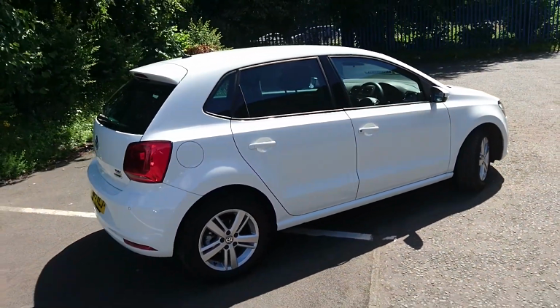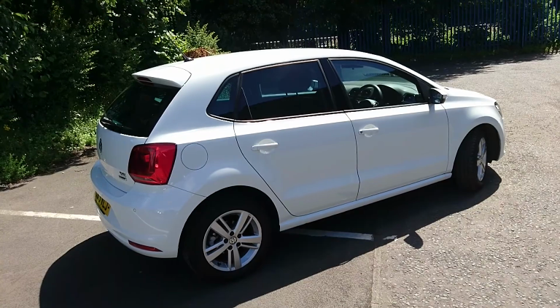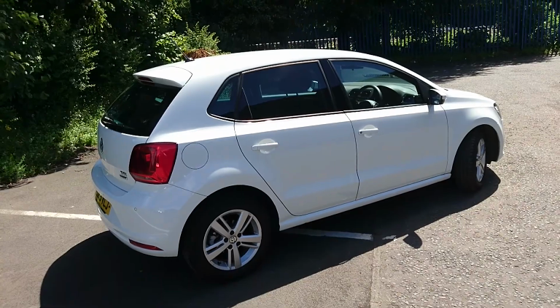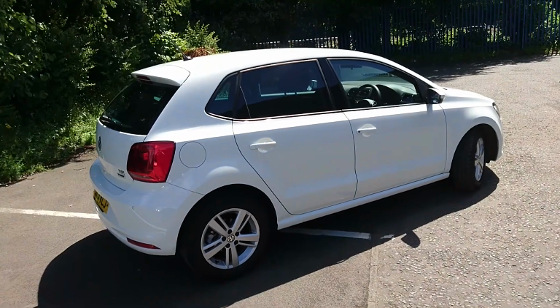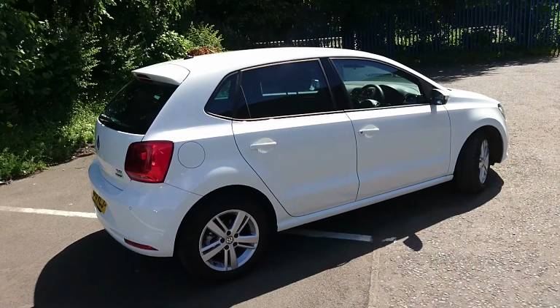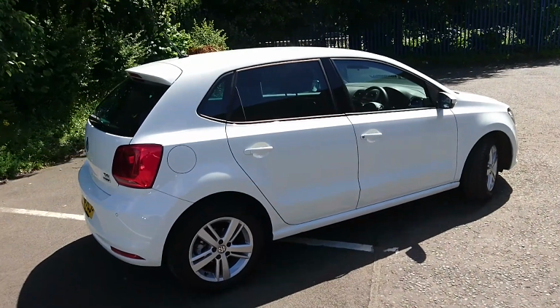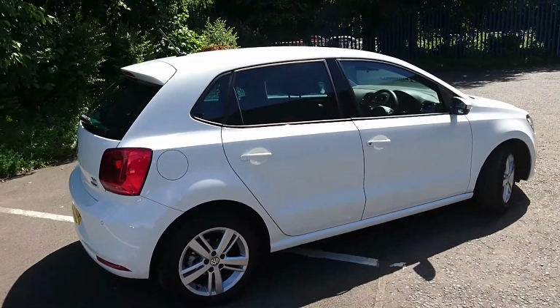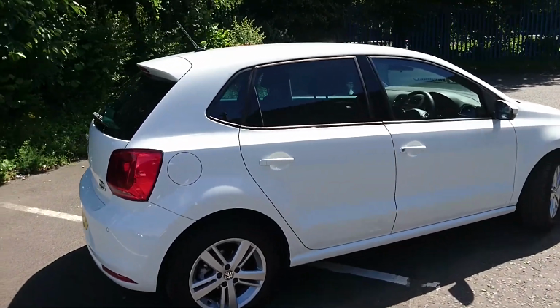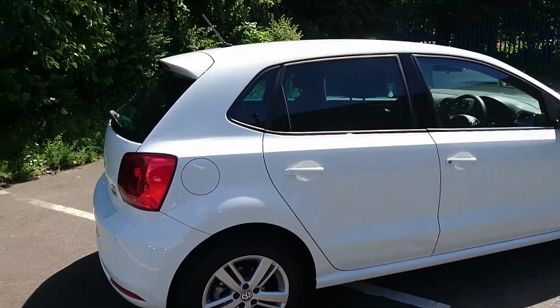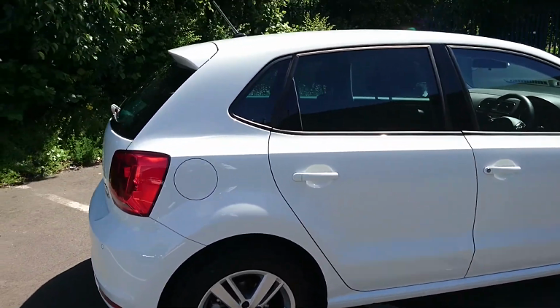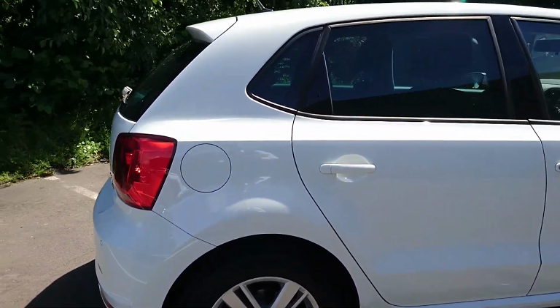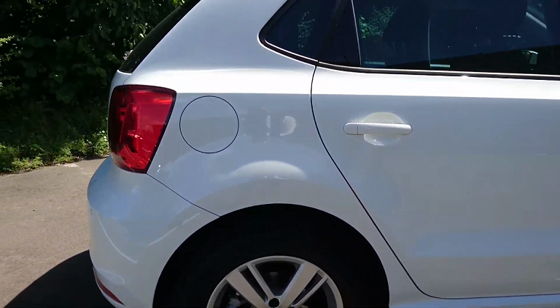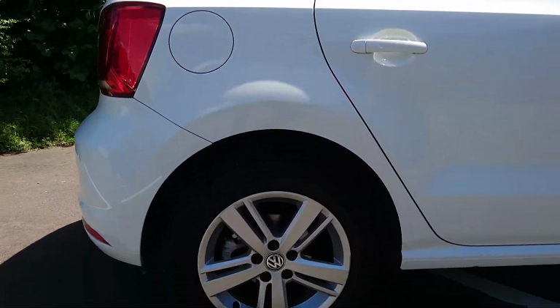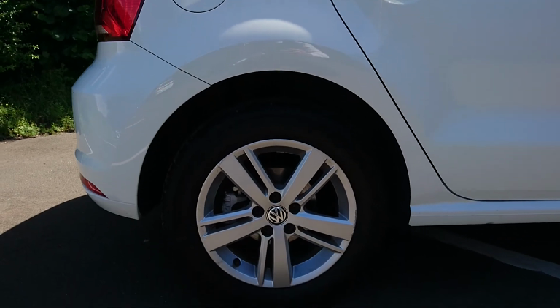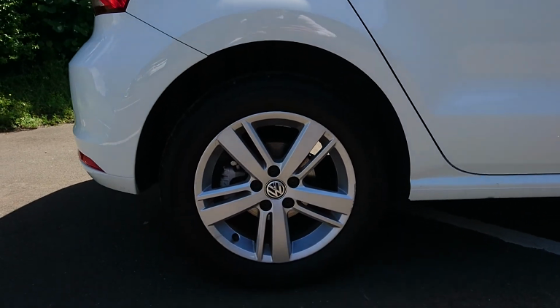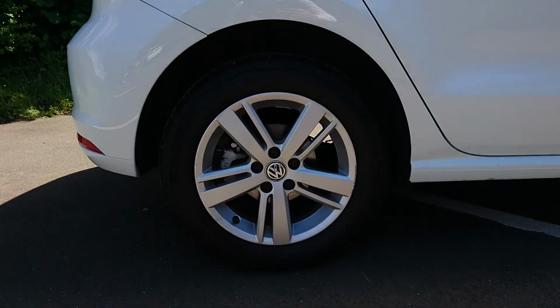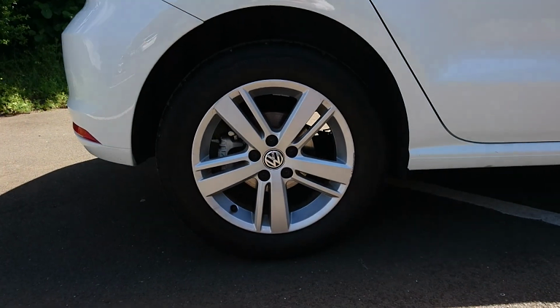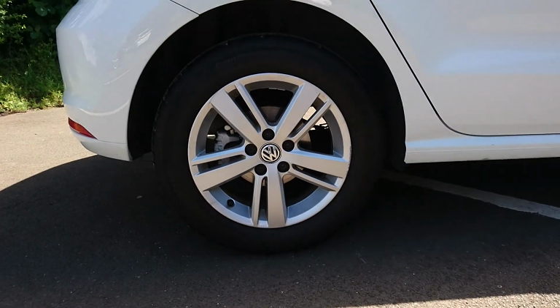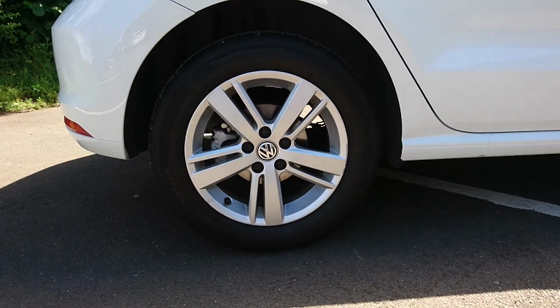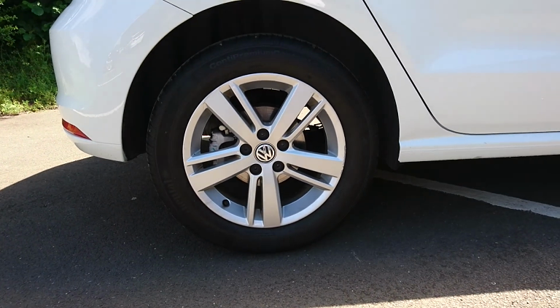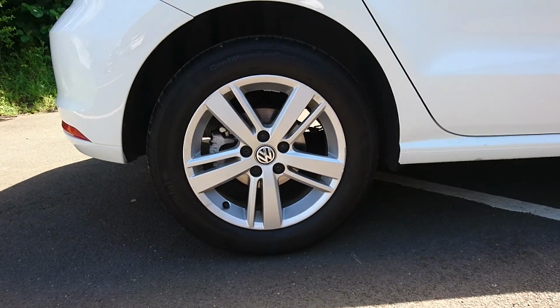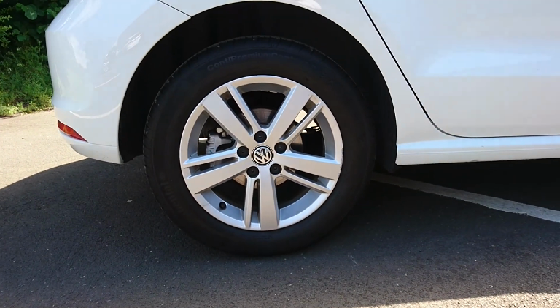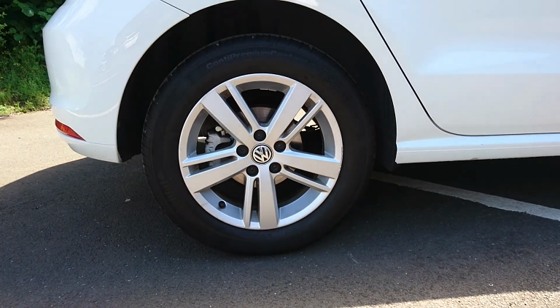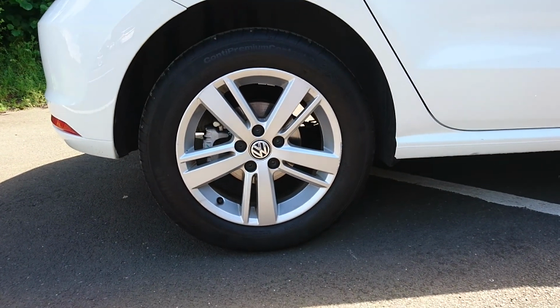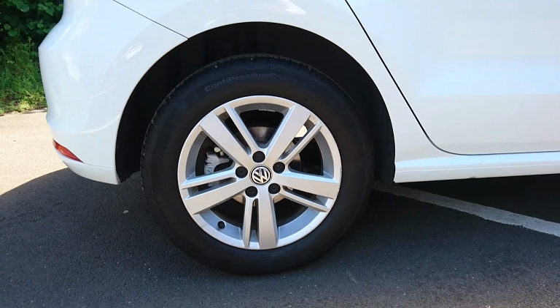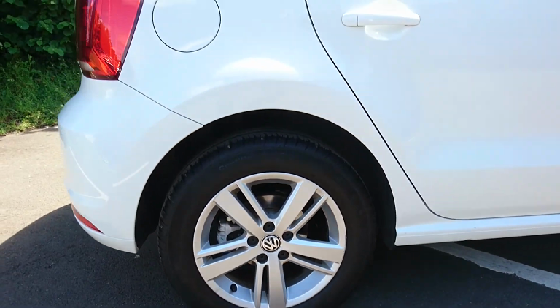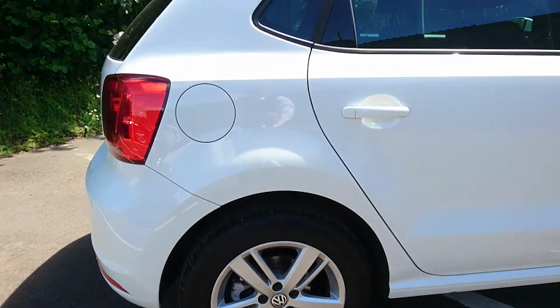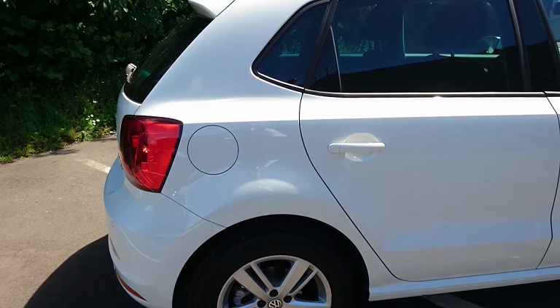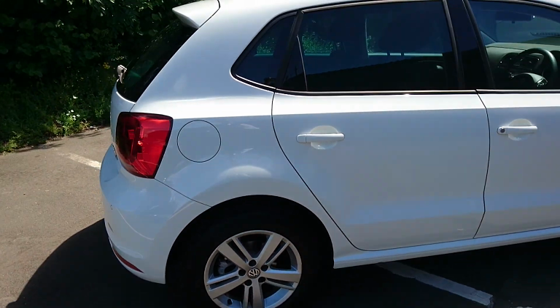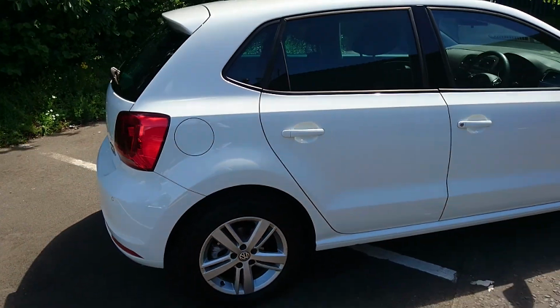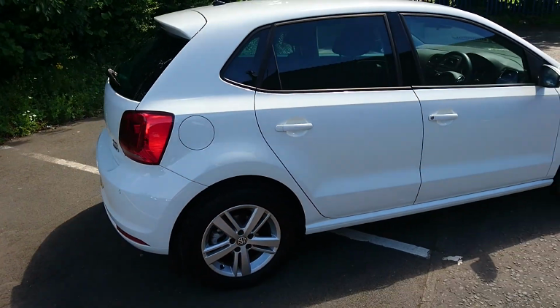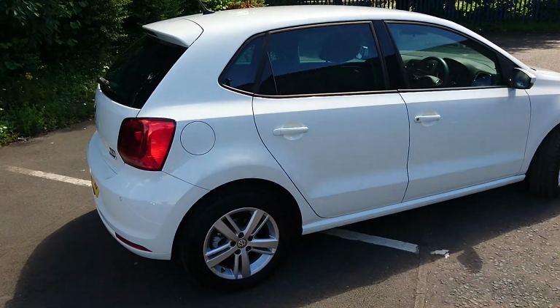It's in a solid white color which looks absolutely fantastic, and you get the five-spoke alloy wheels which are 15 inches. You also have rear privacy glass.